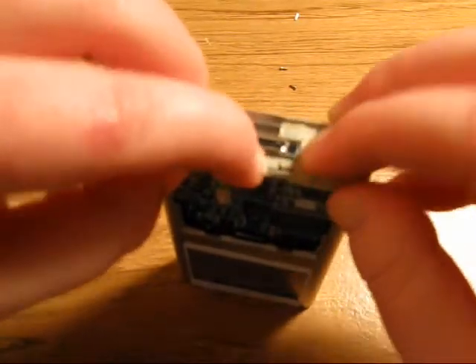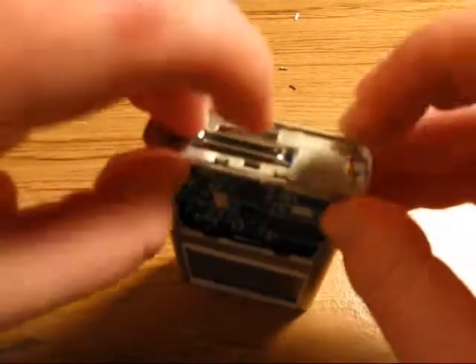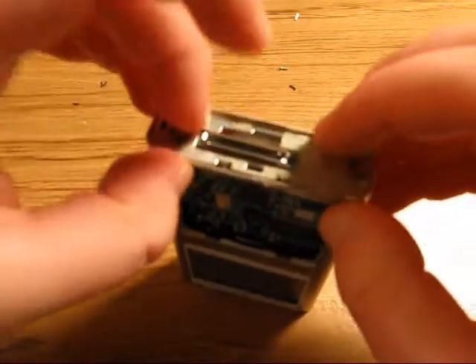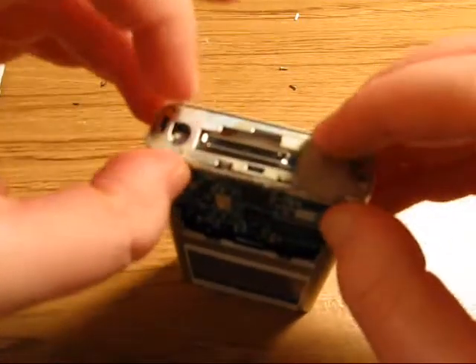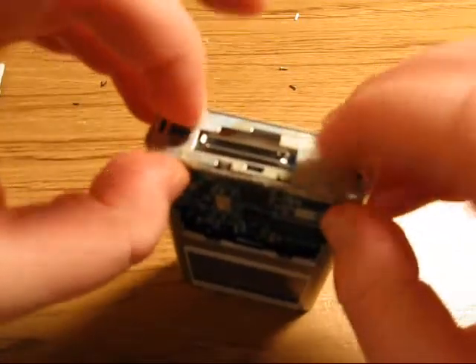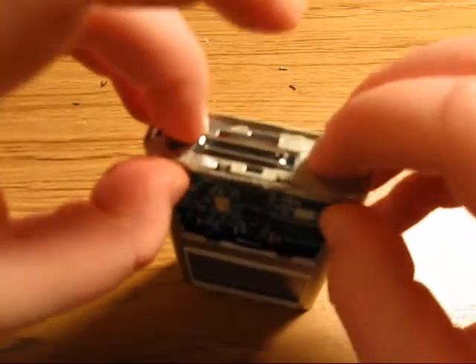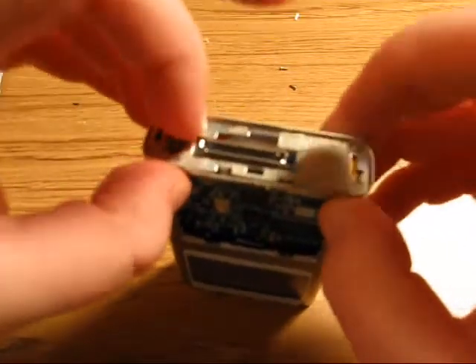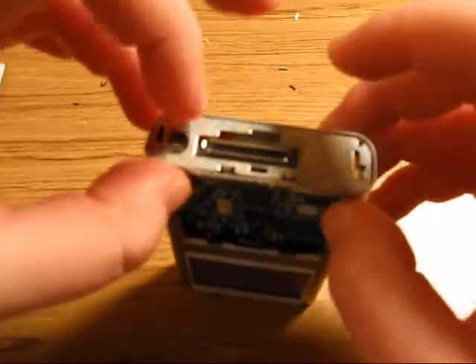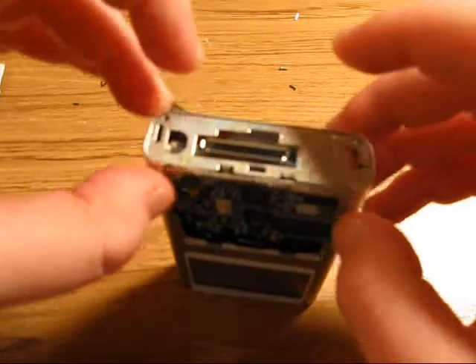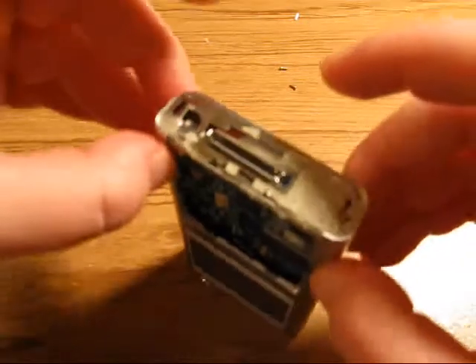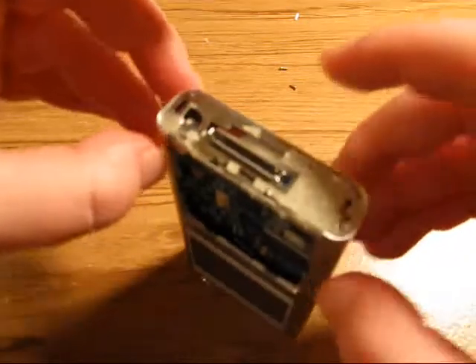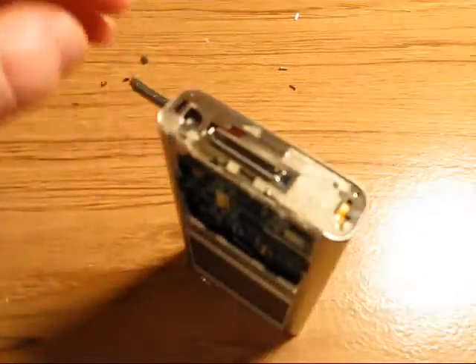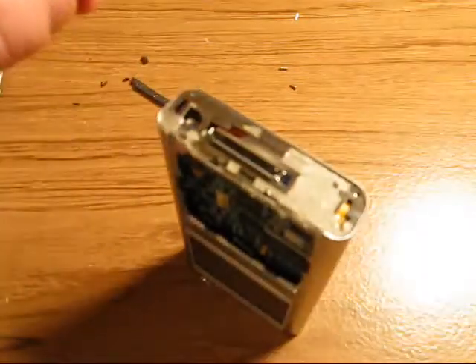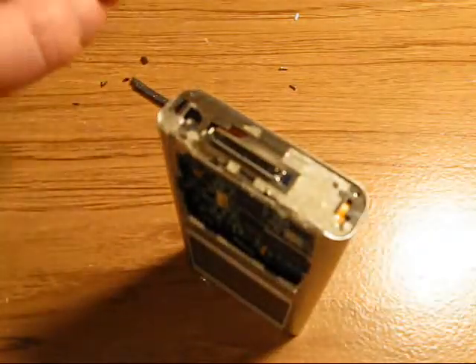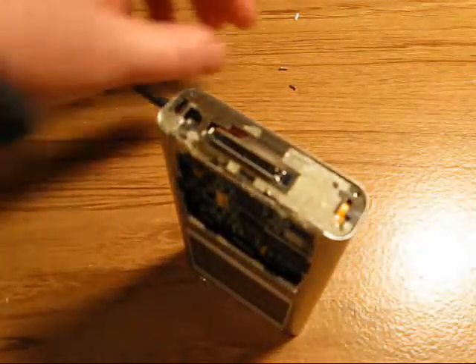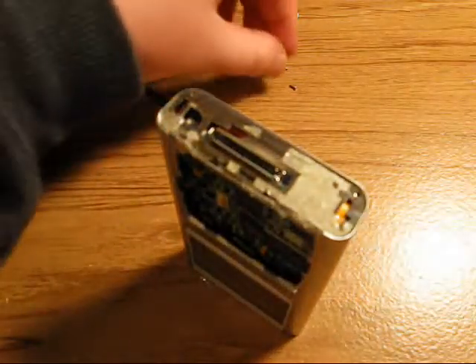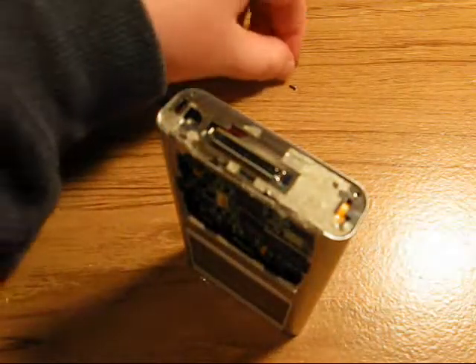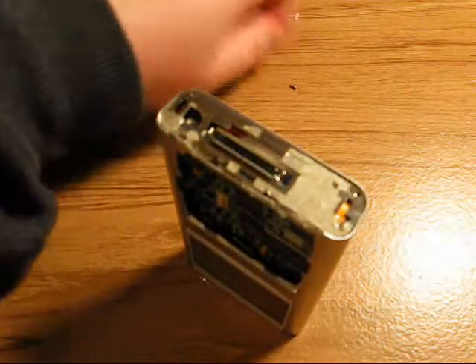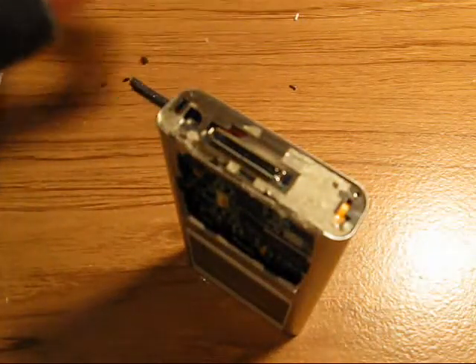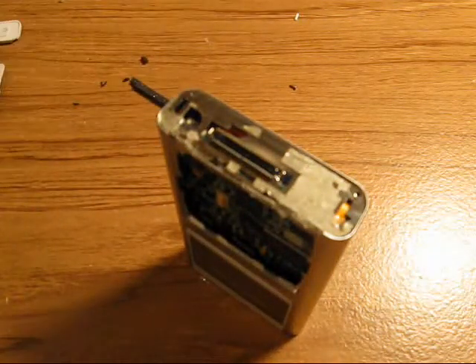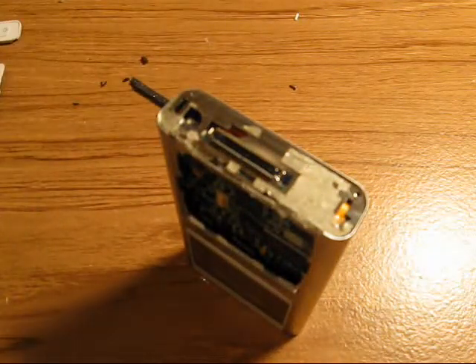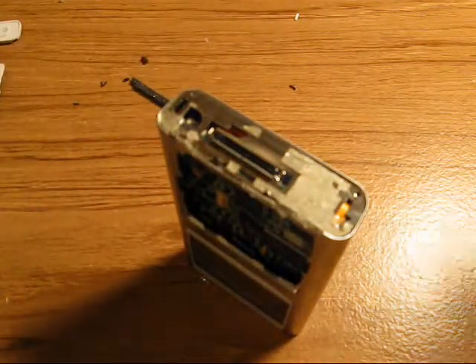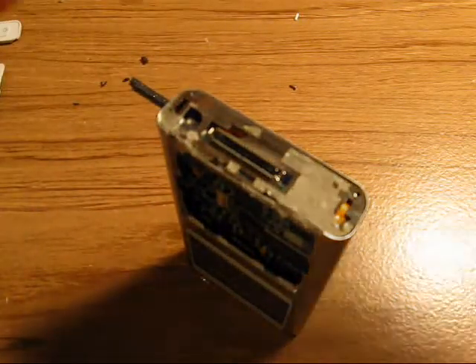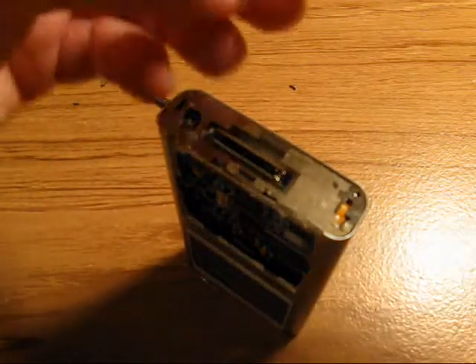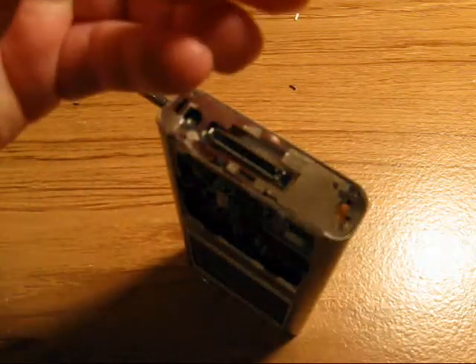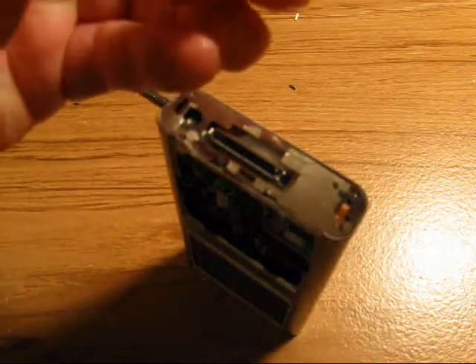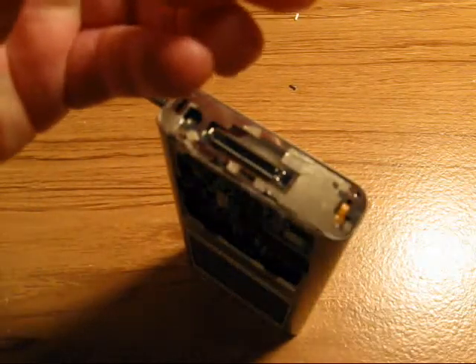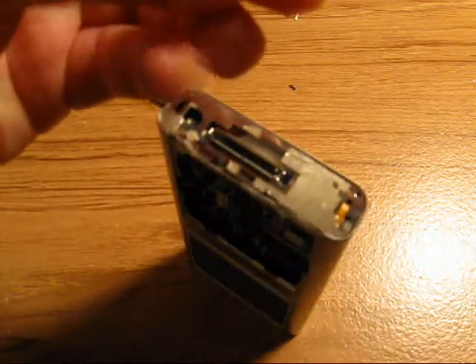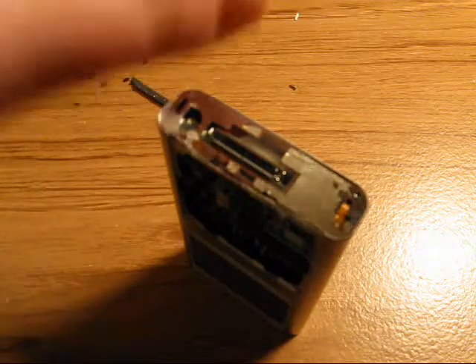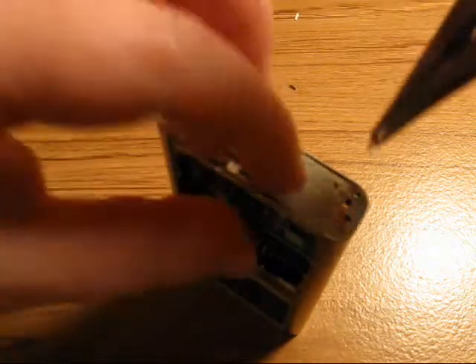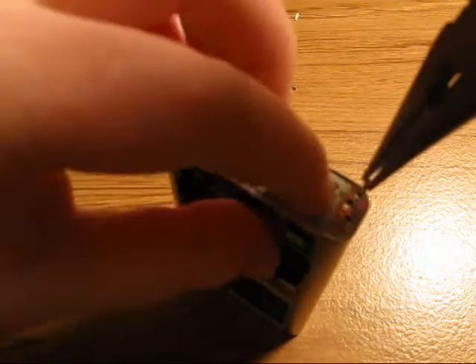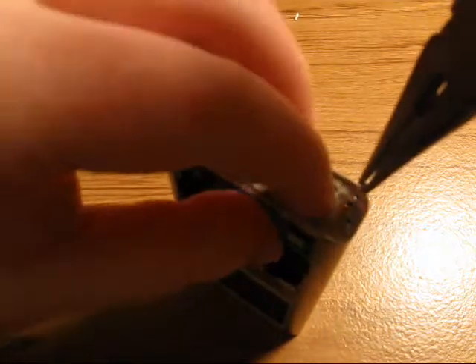Now we're going to put the metal plate back on there. It just goes right back on, and then the screws — screws back in there.